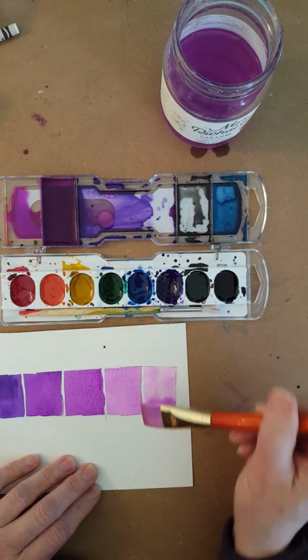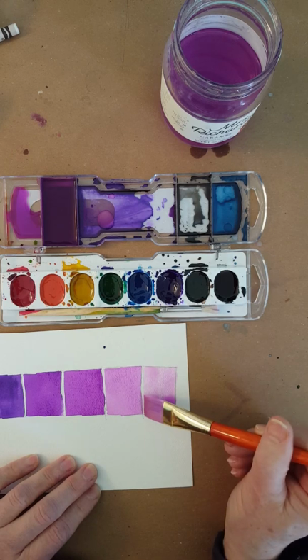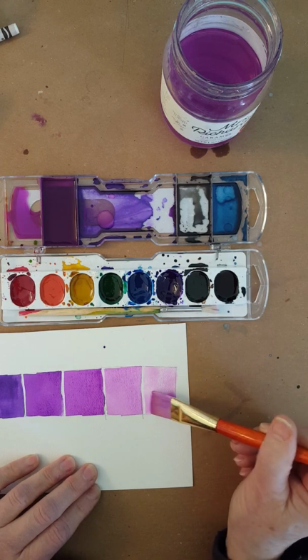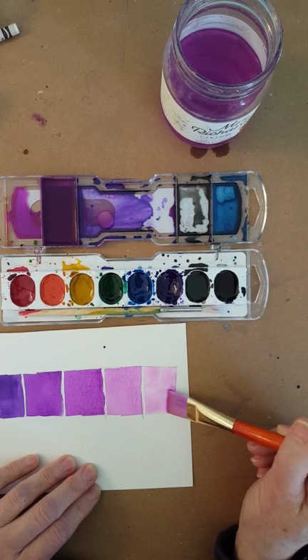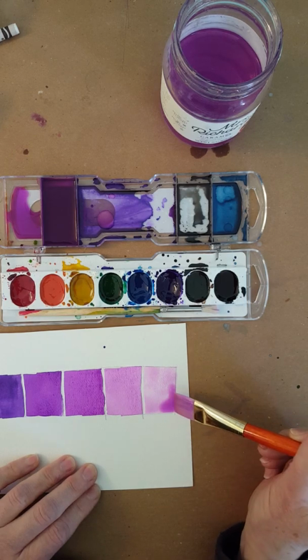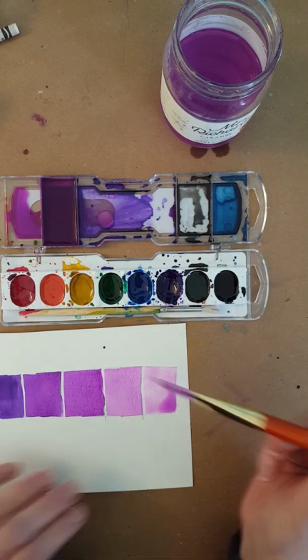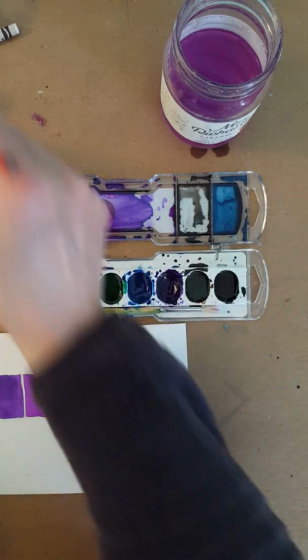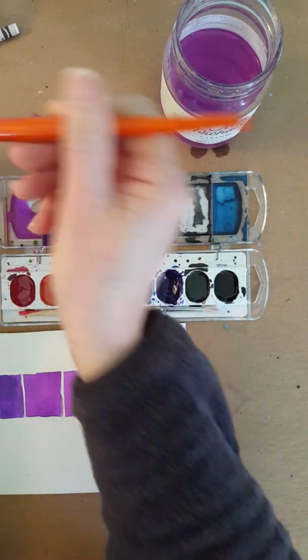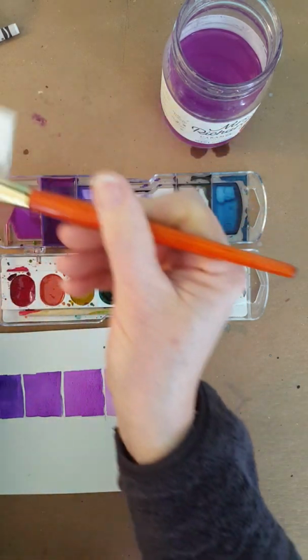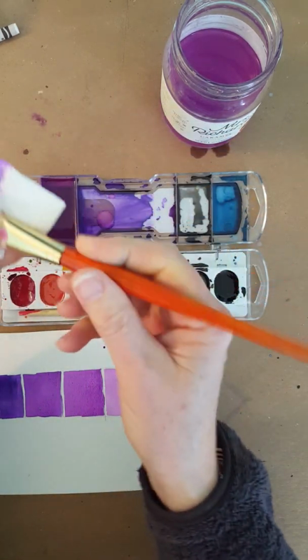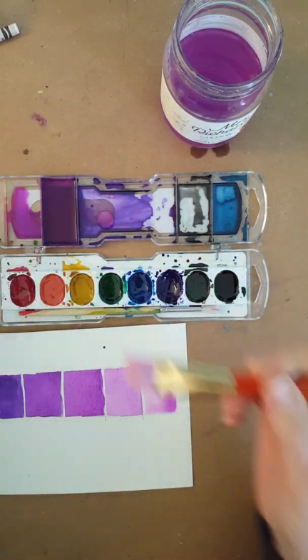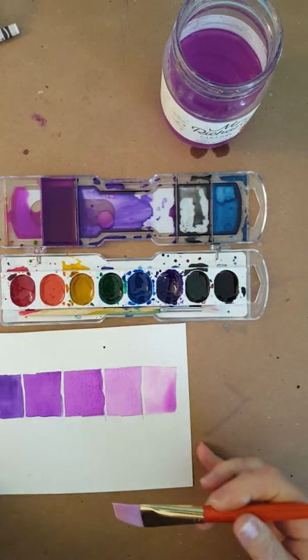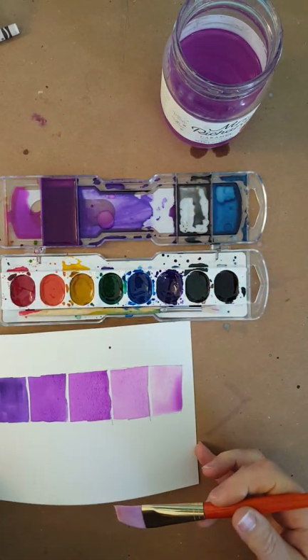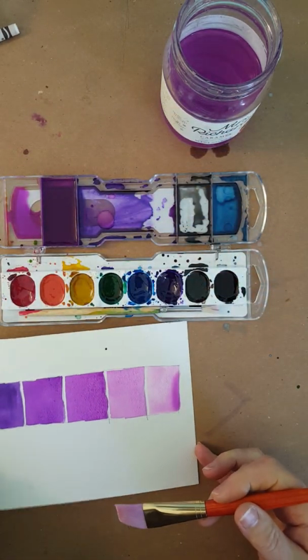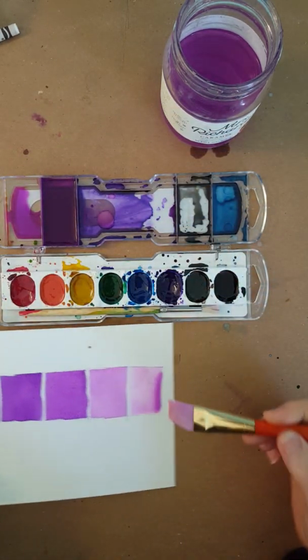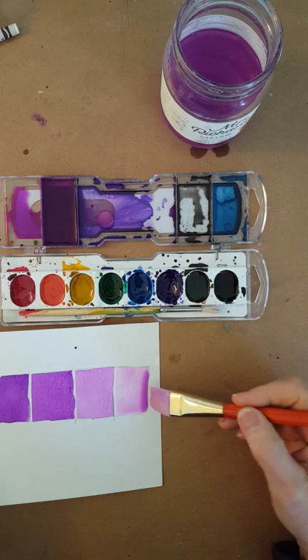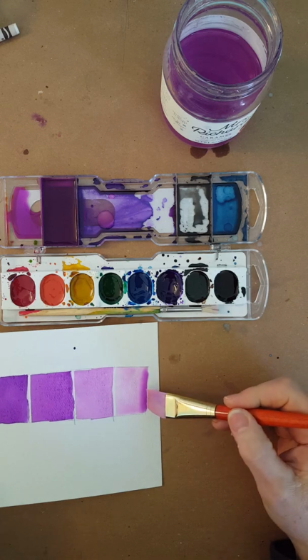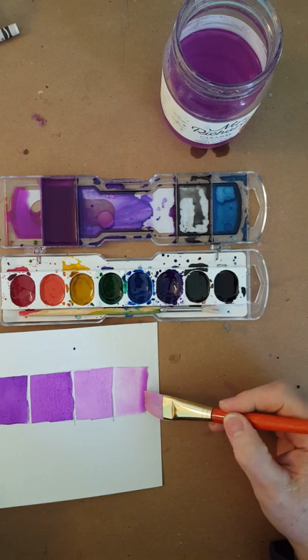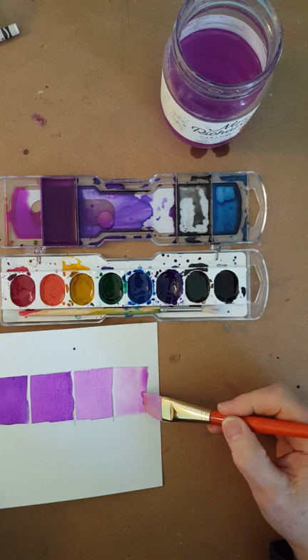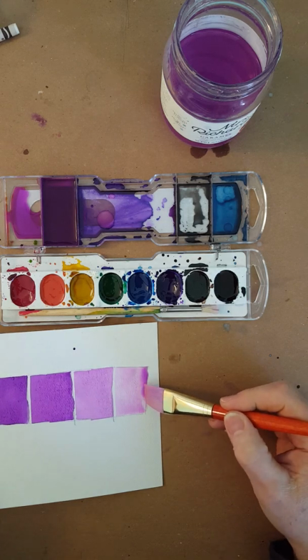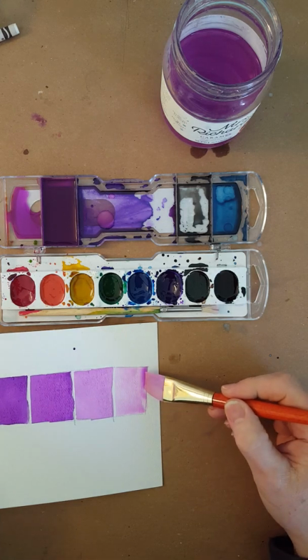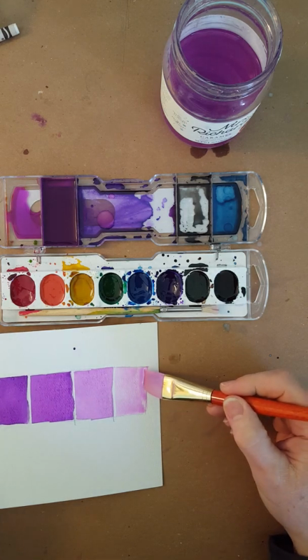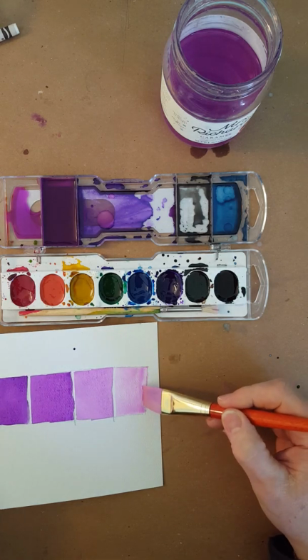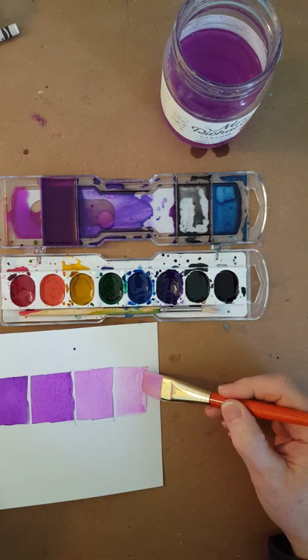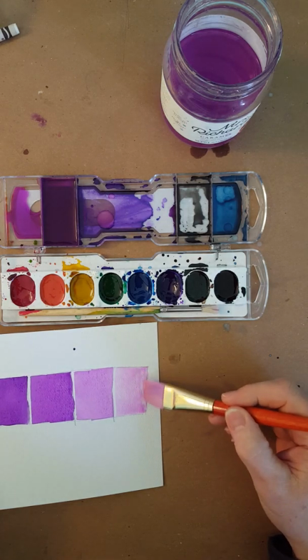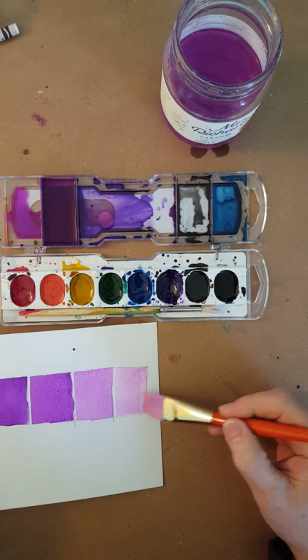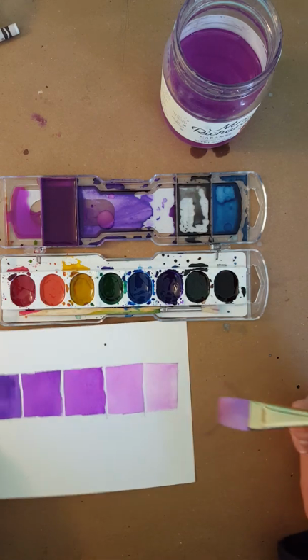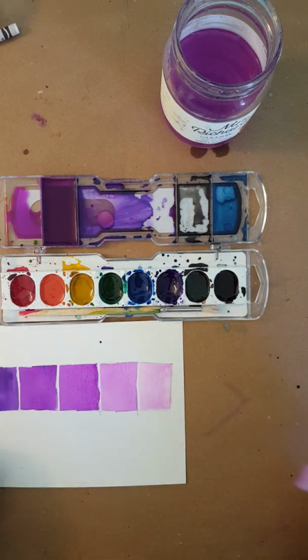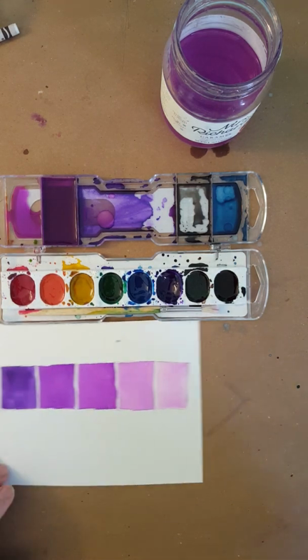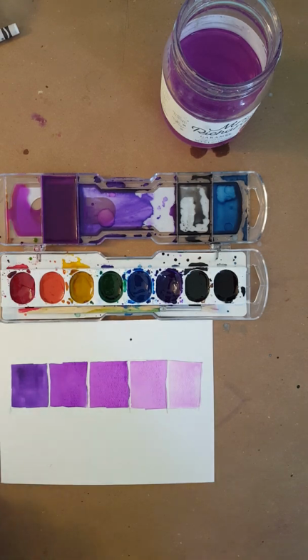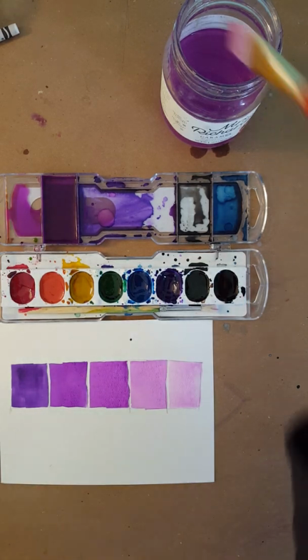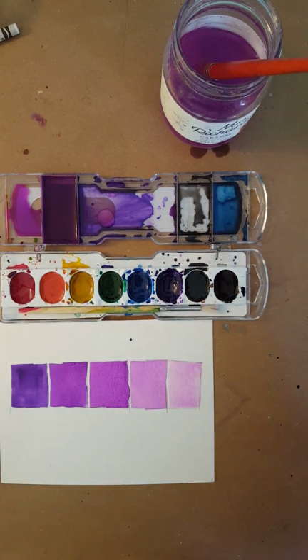This will be my lightest color for my value scale. If you want a light value, just add water. If you want it darker, just add enough water to make the paint fluid but keep it concentrated.